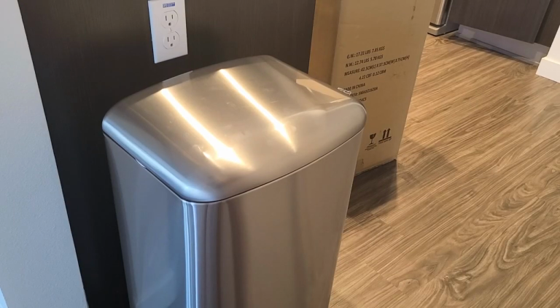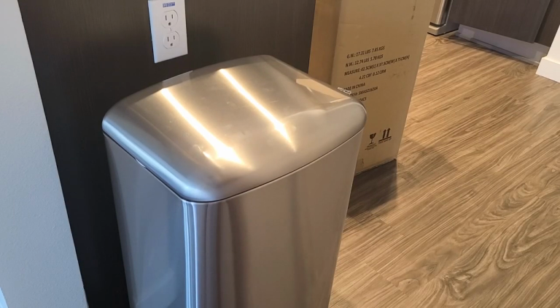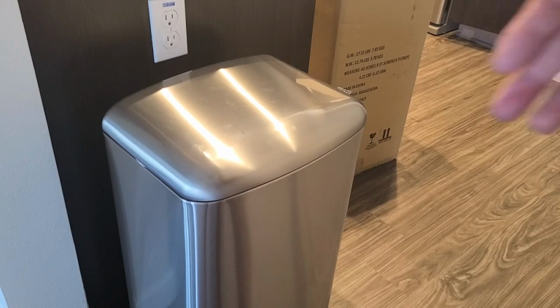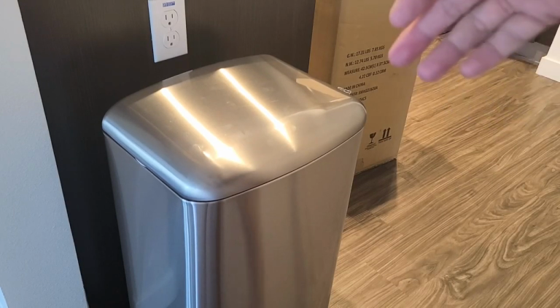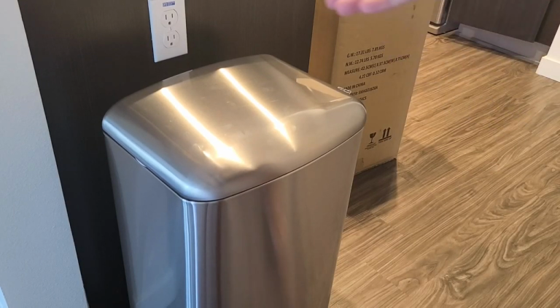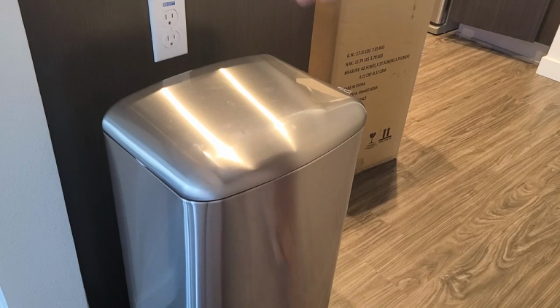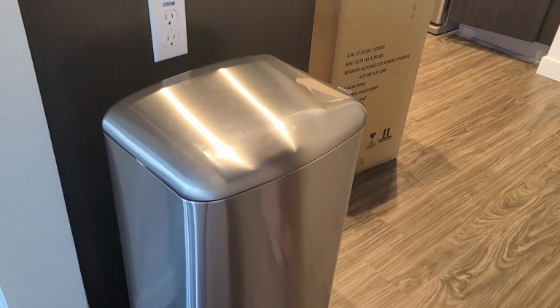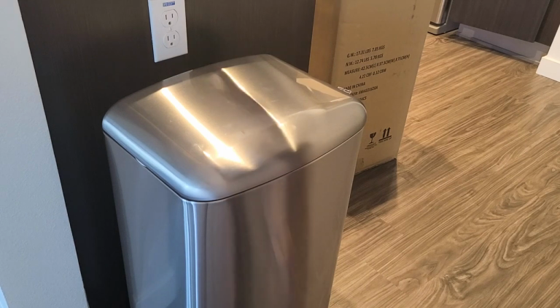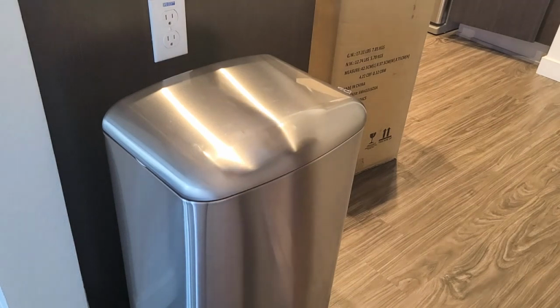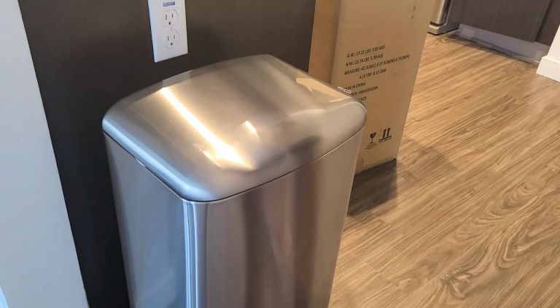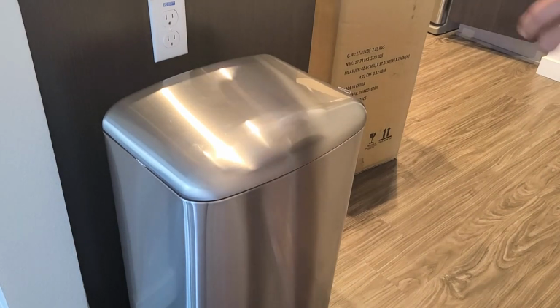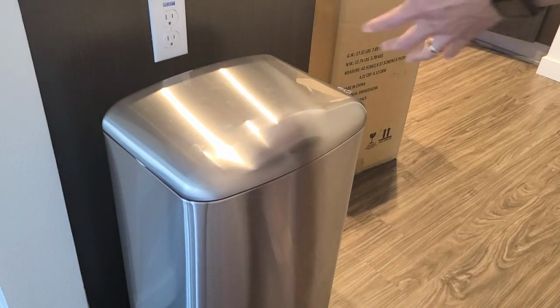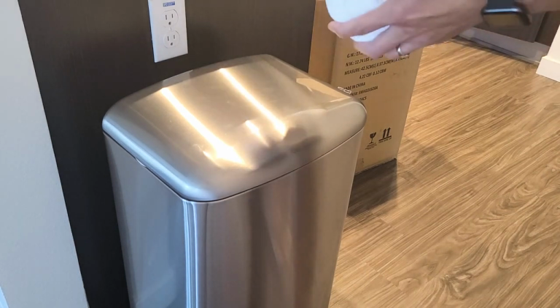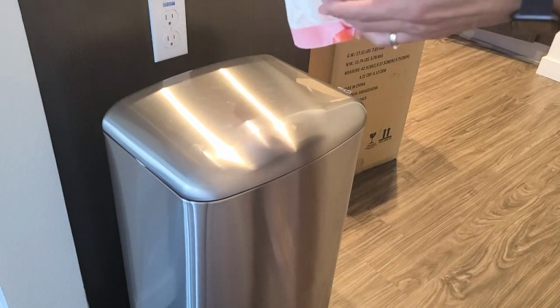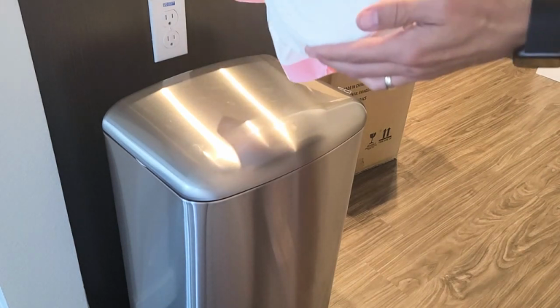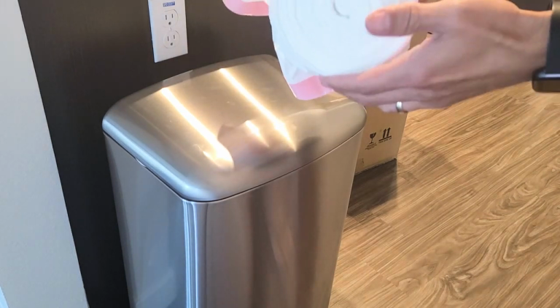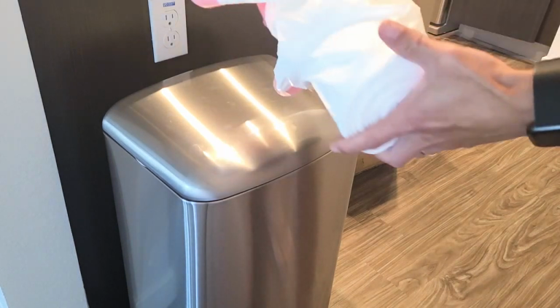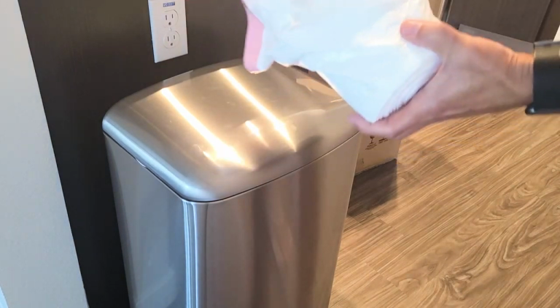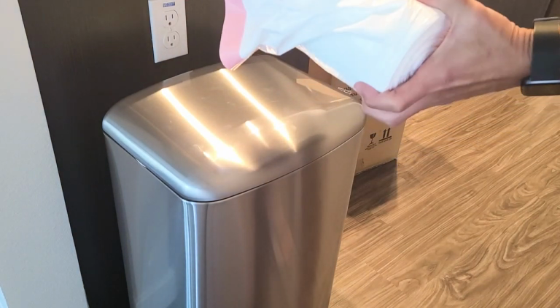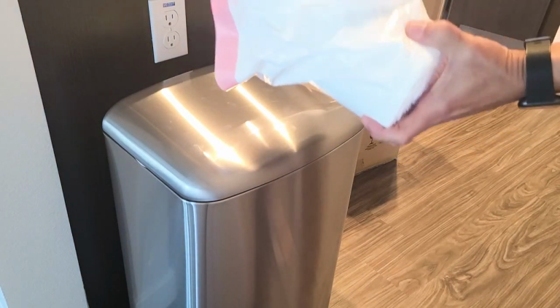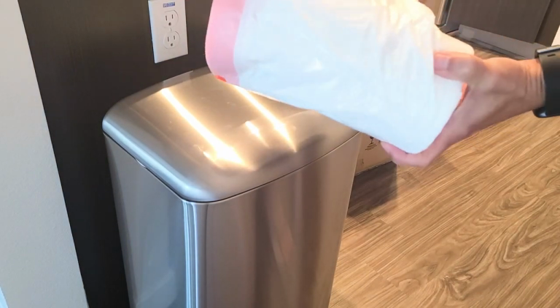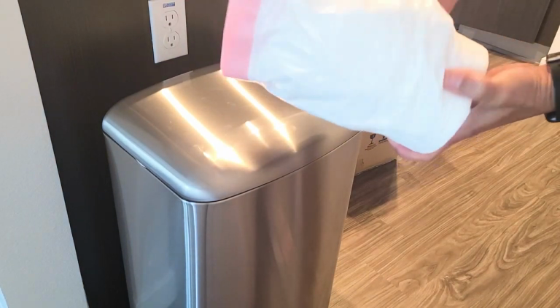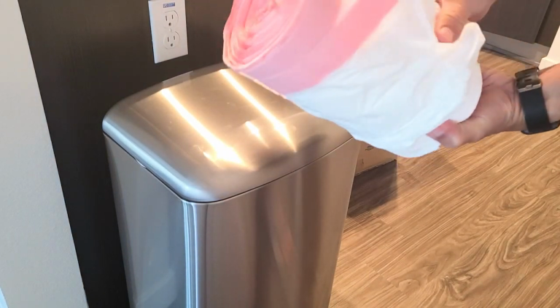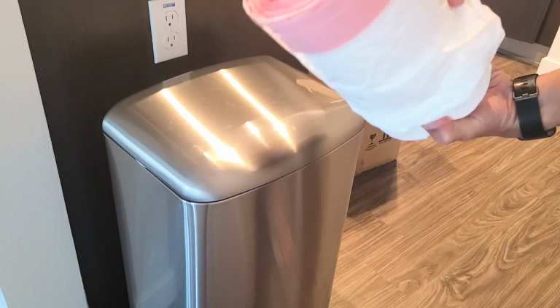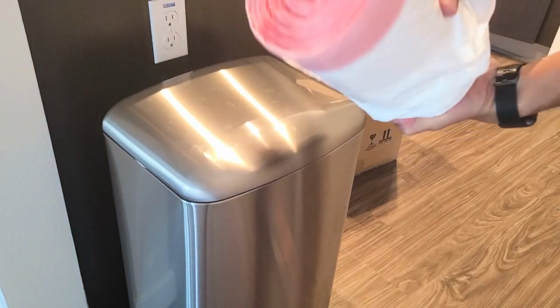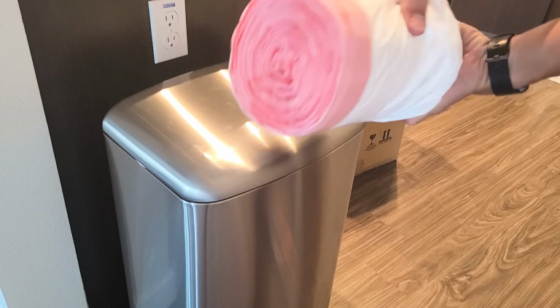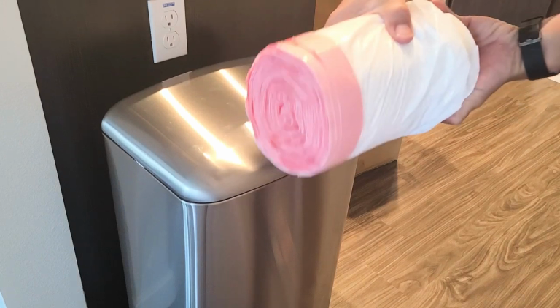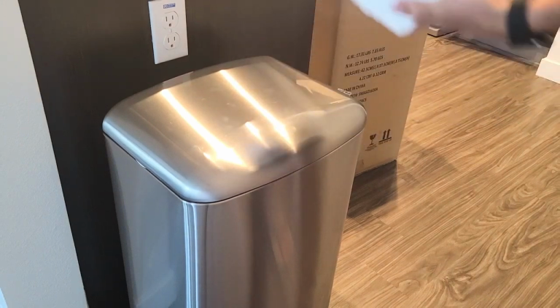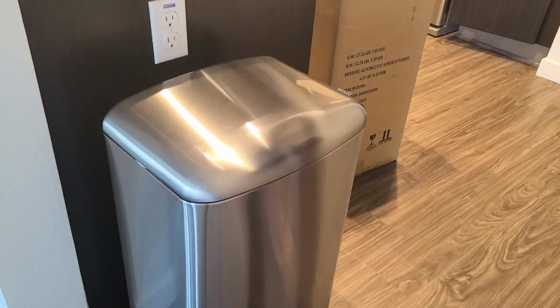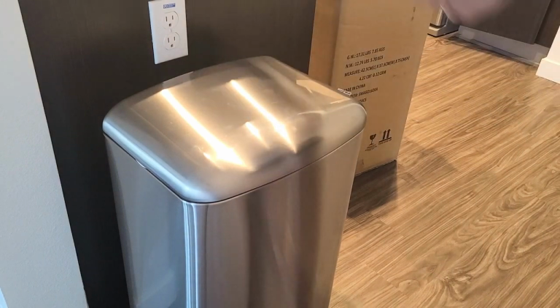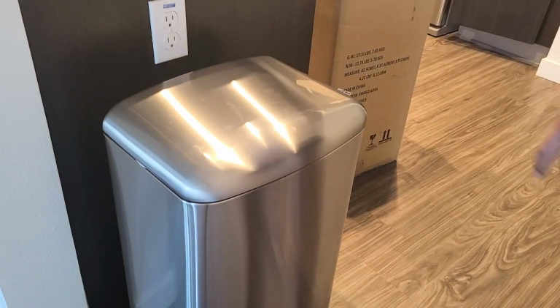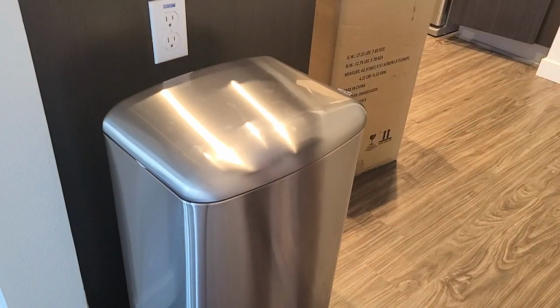This is a 10.5-gallon can; however, I've just been using the 13-gallon trash bags that I got from Costco, and they work perfectly fine.